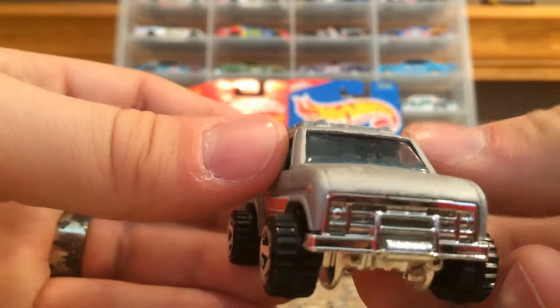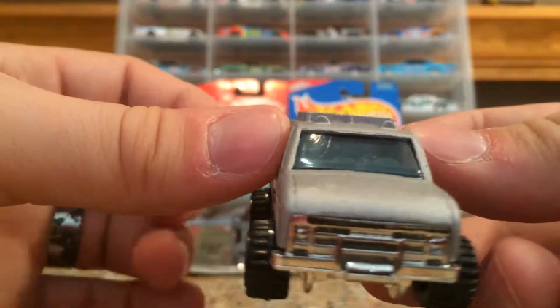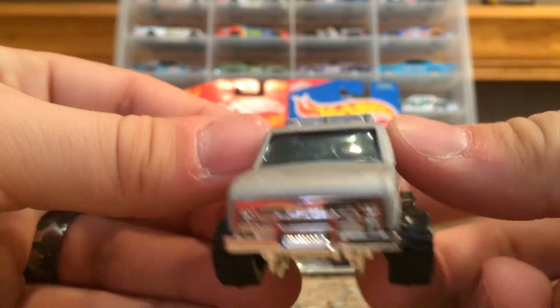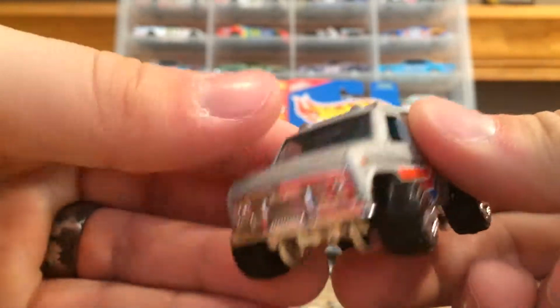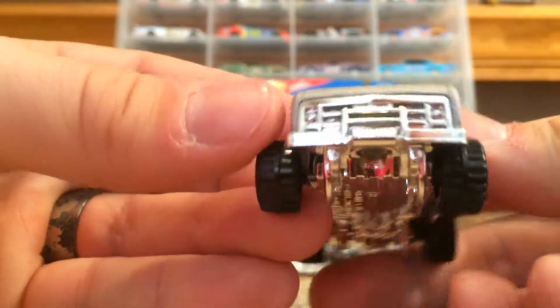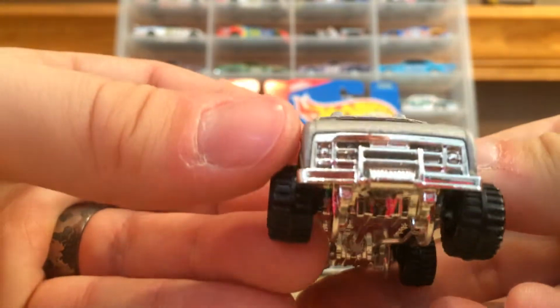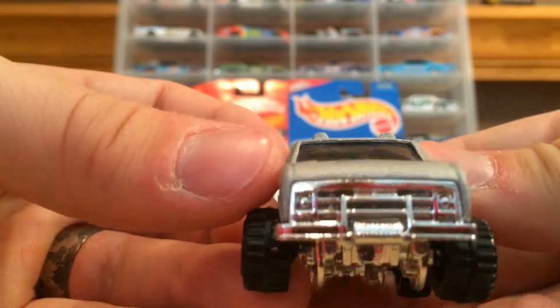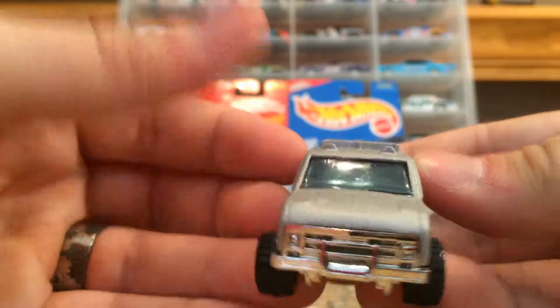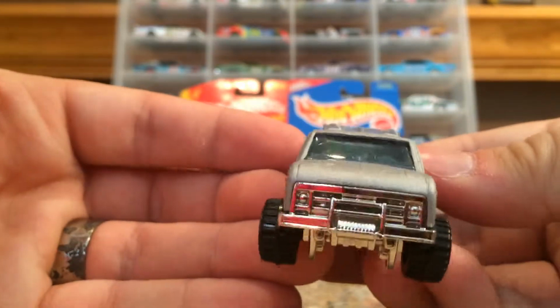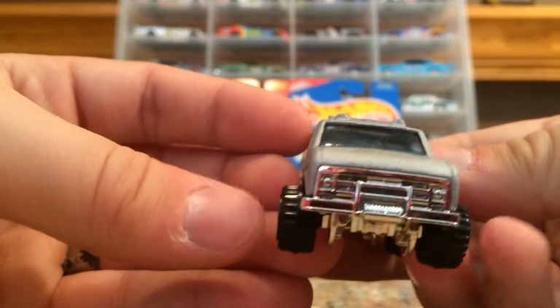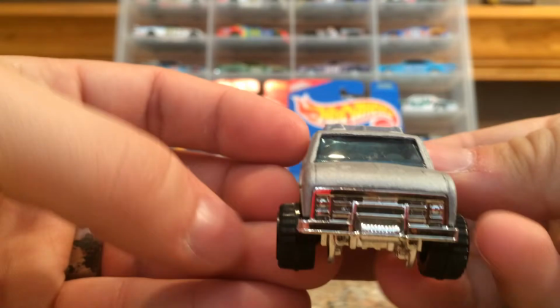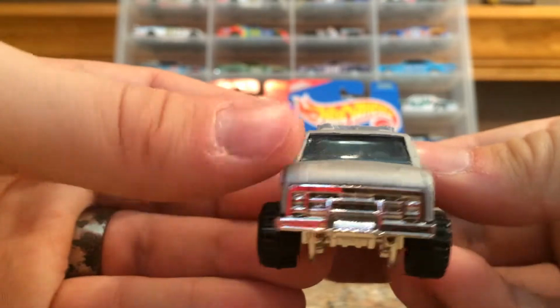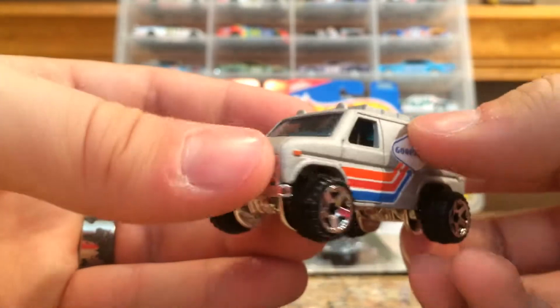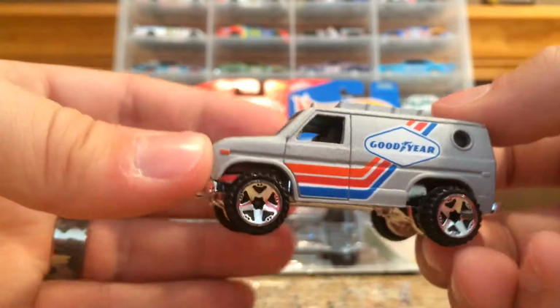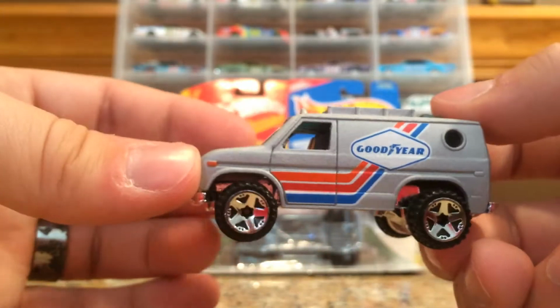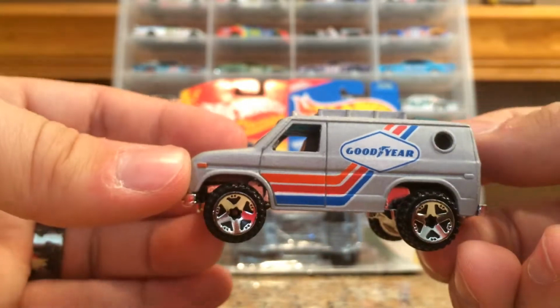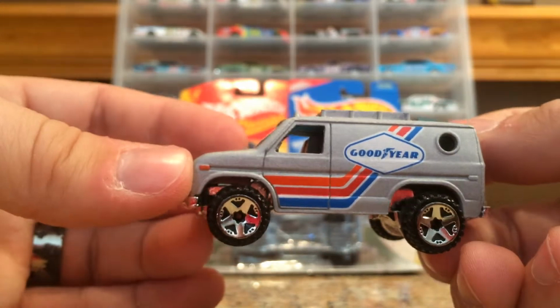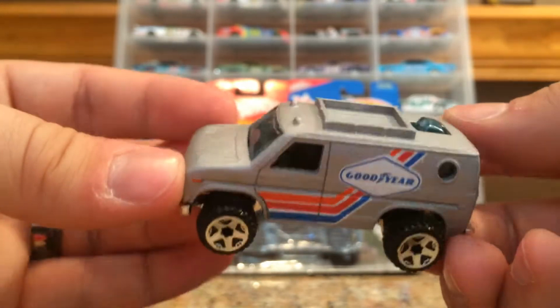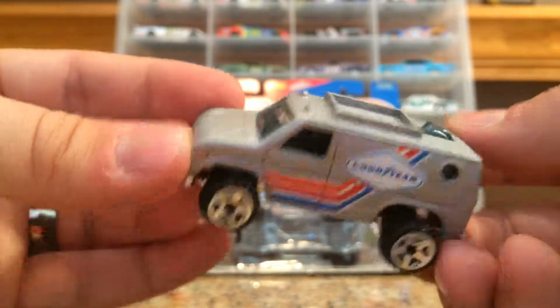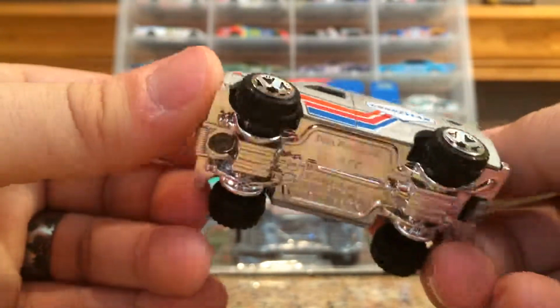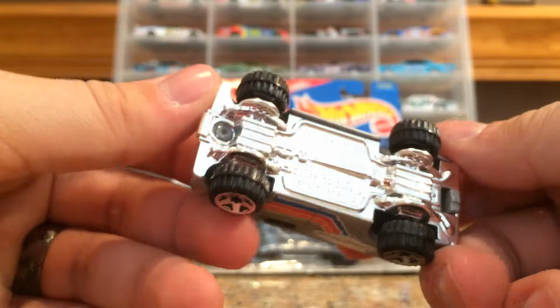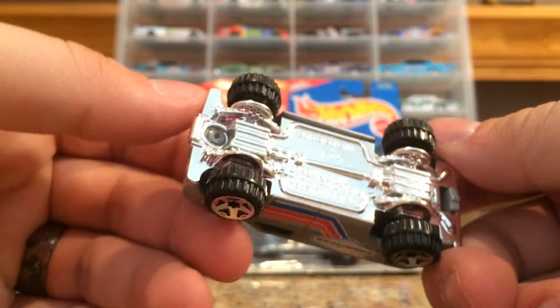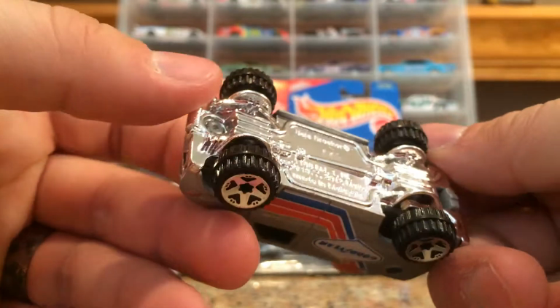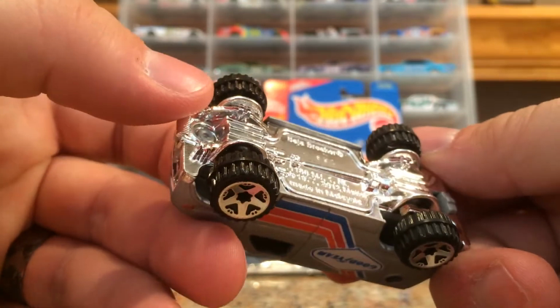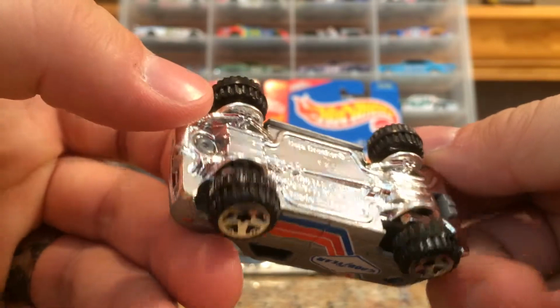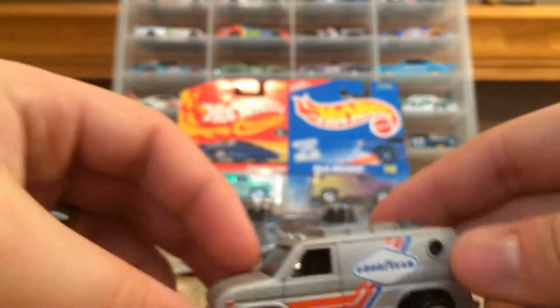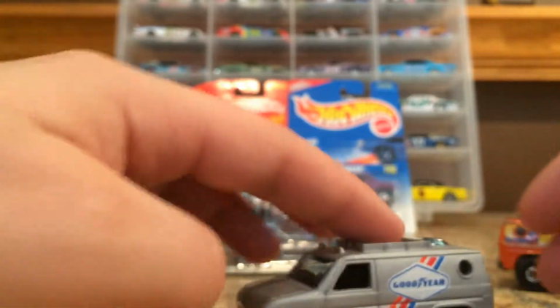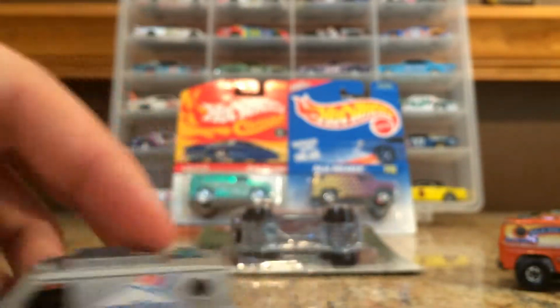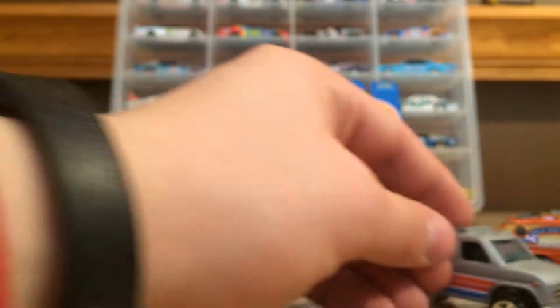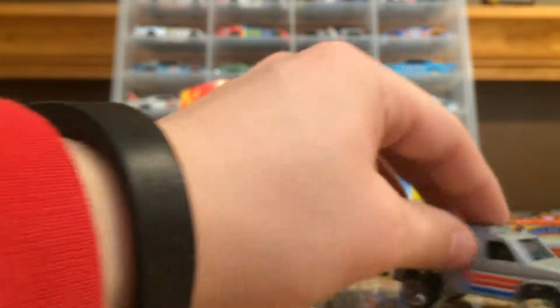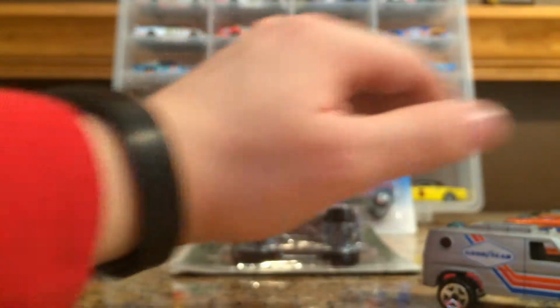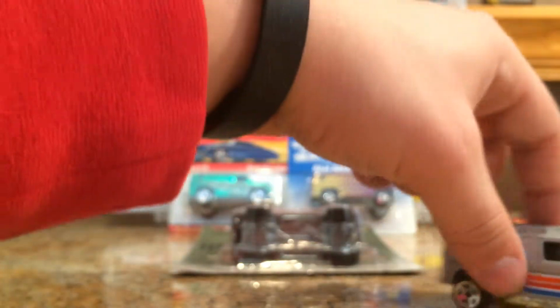It just looks really cool. I love how the front ends of these look with the wheels that stick out — they just look awesome. Pretty neat little casting. That one is one of my favorites for sure.